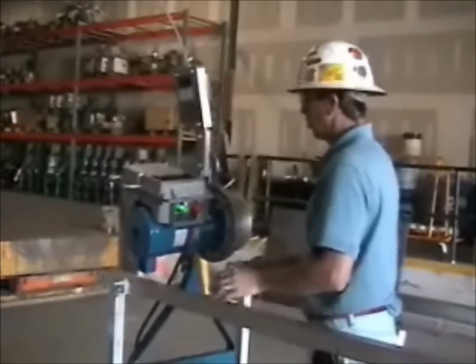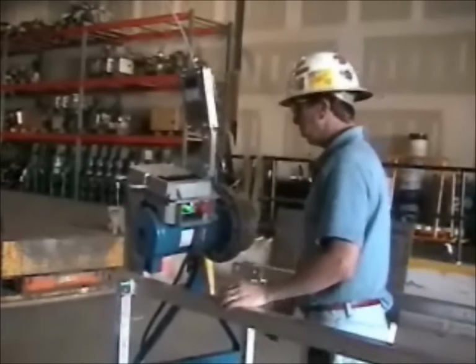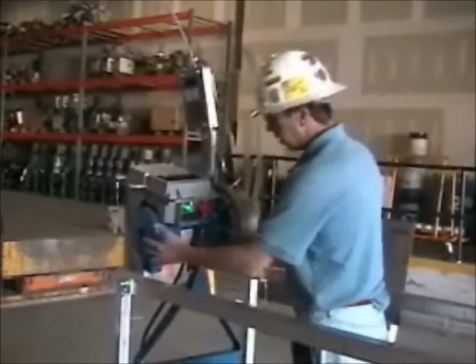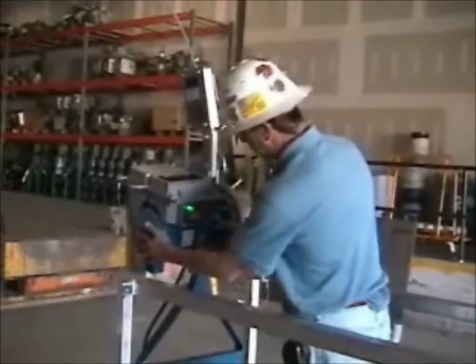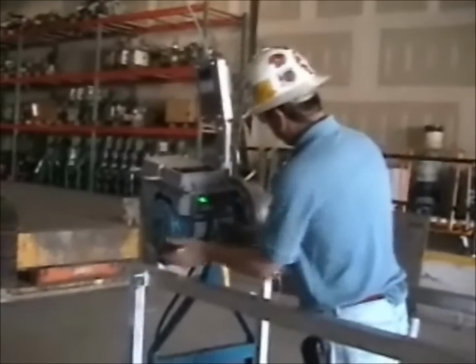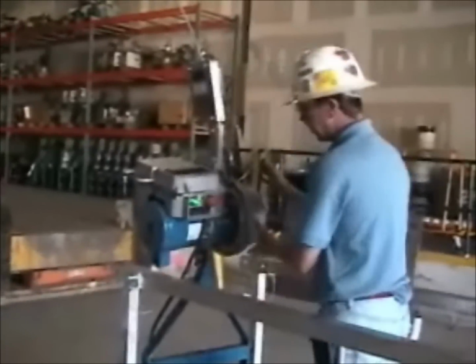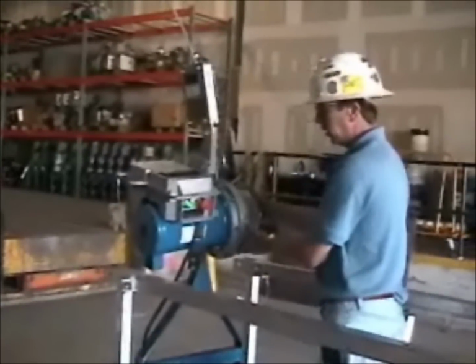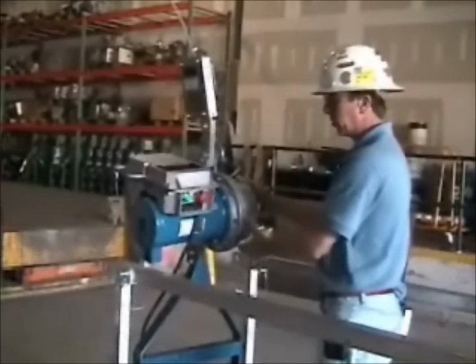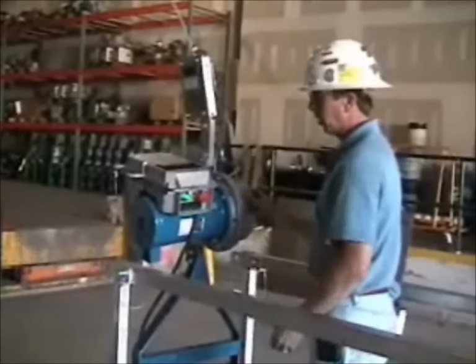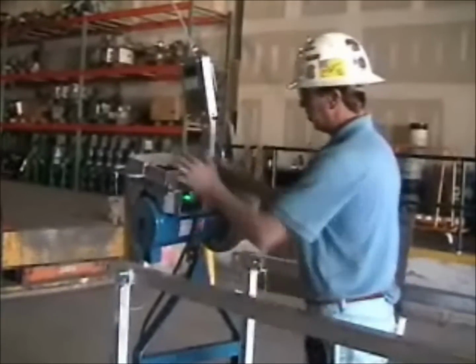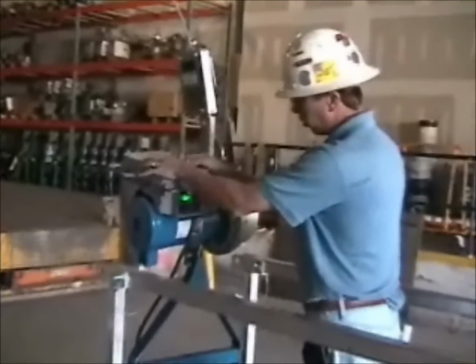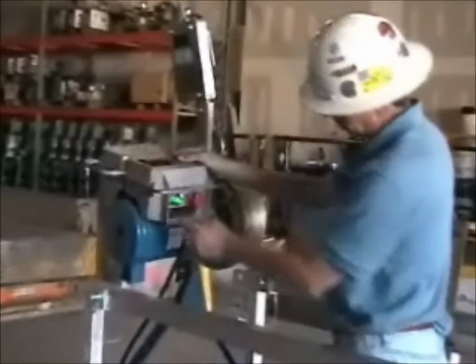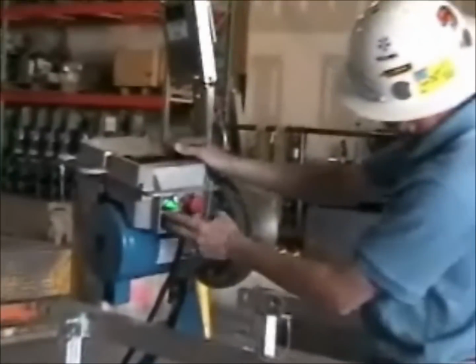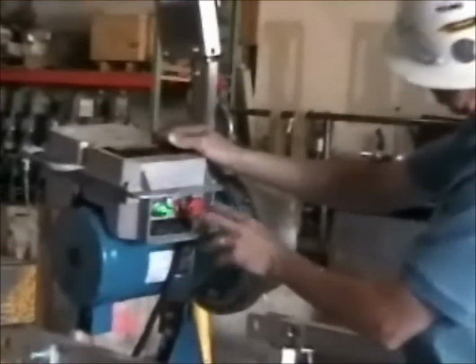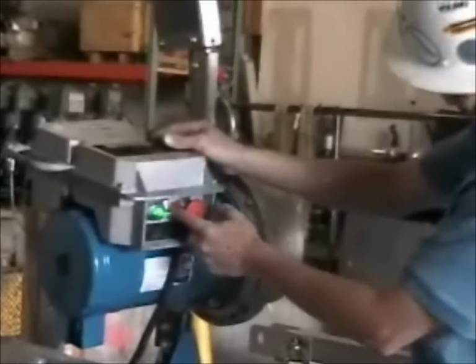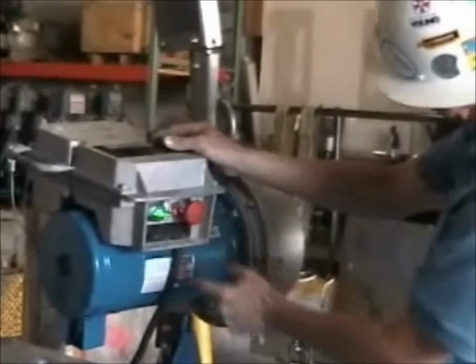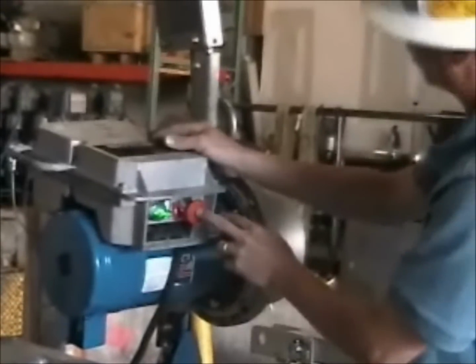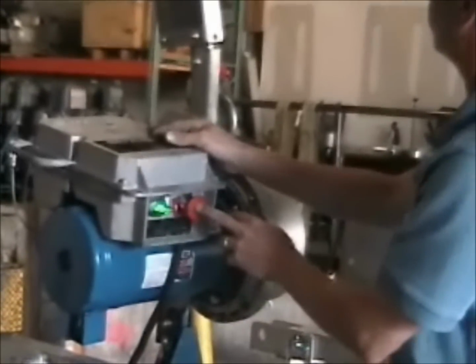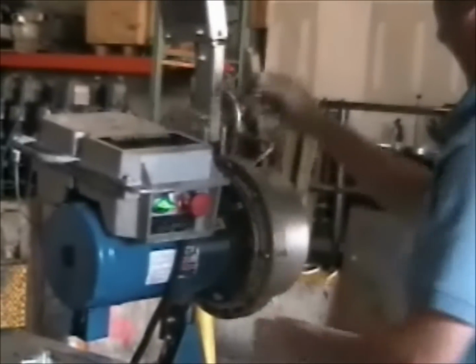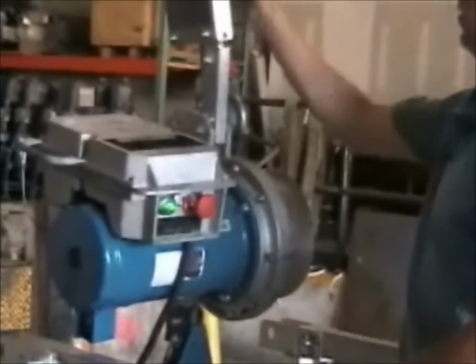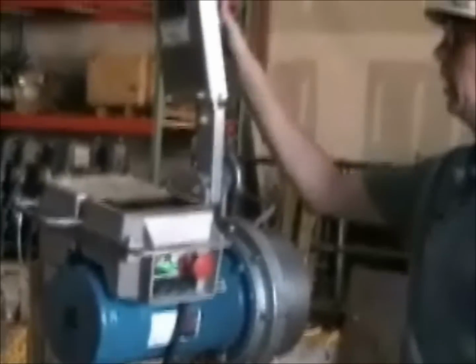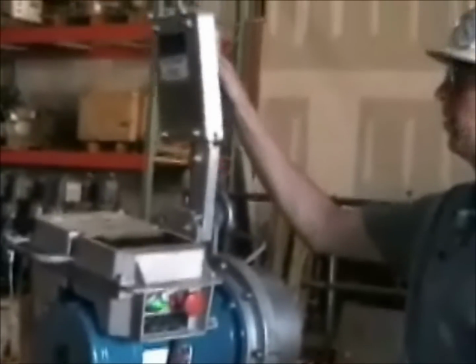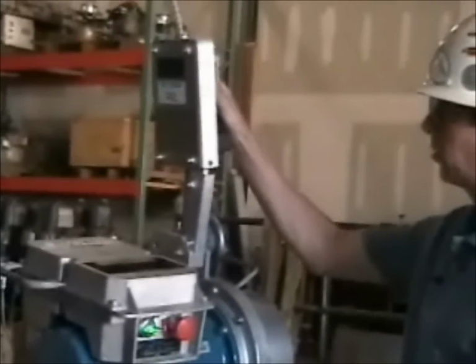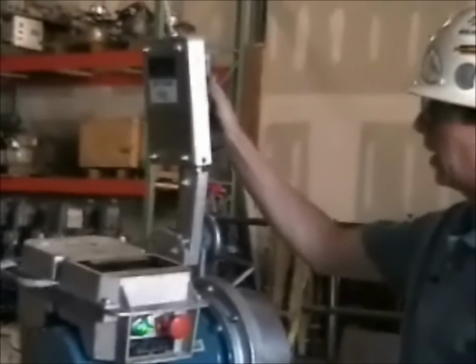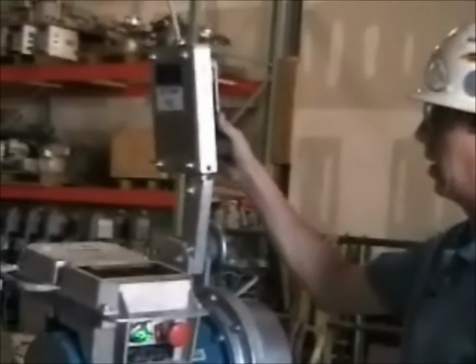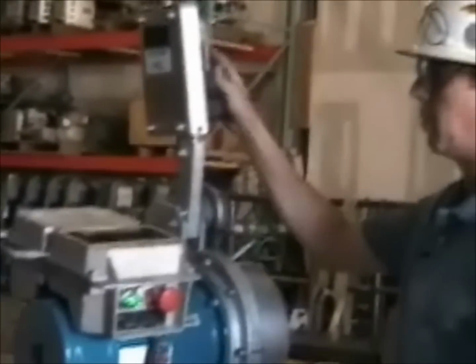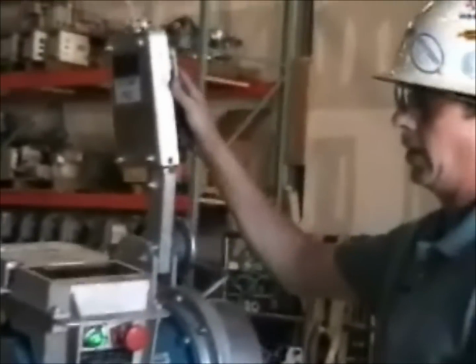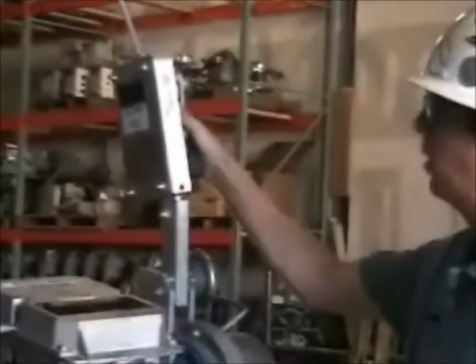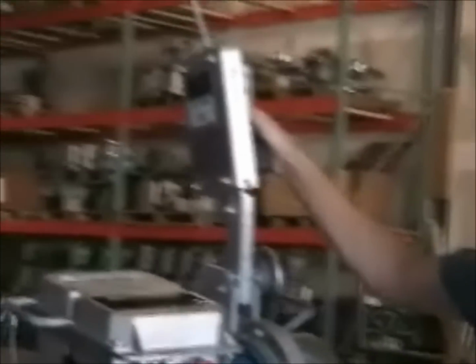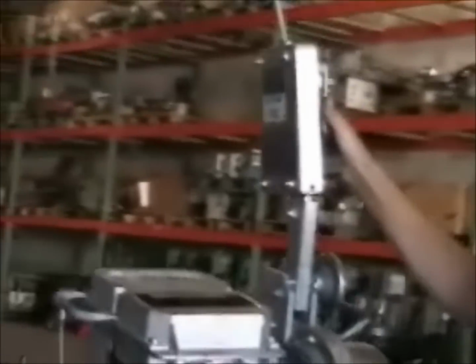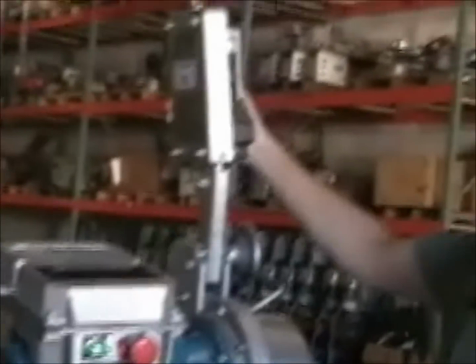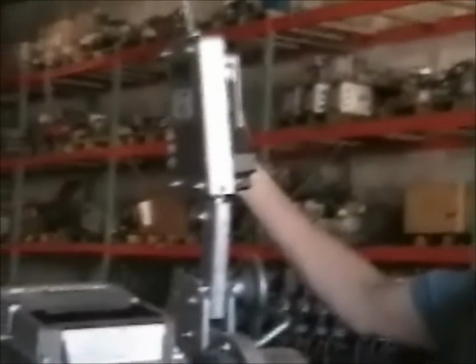We've got a motor connected to a gearbox, and a control box on it with an up-down and emergency stop button. And here we have what's called a Skylock, which is a man-riding brake required by OSHA.